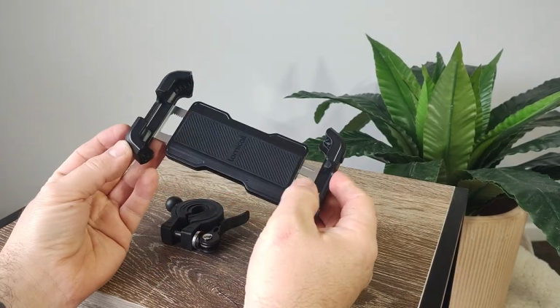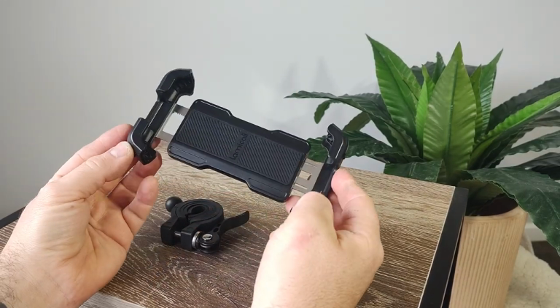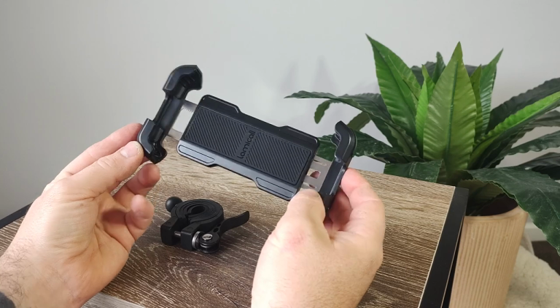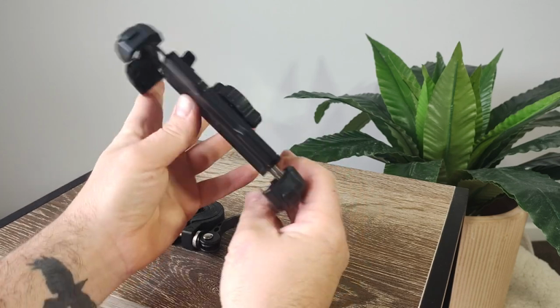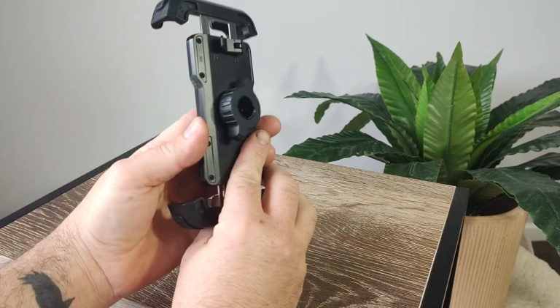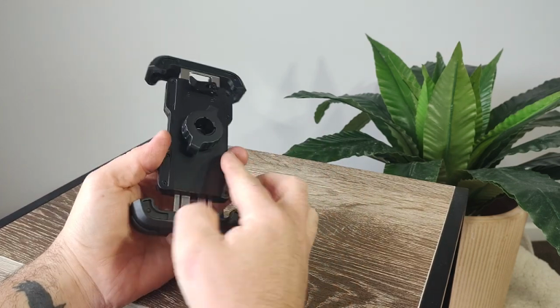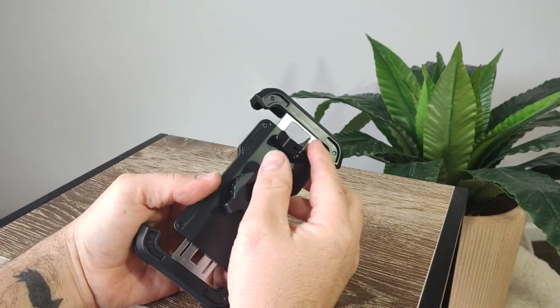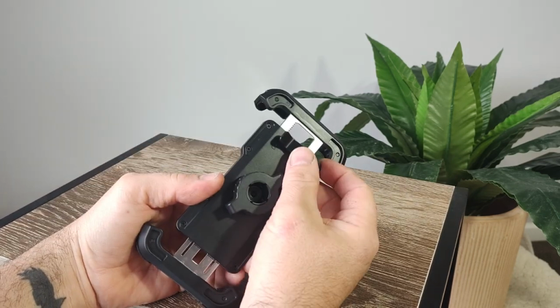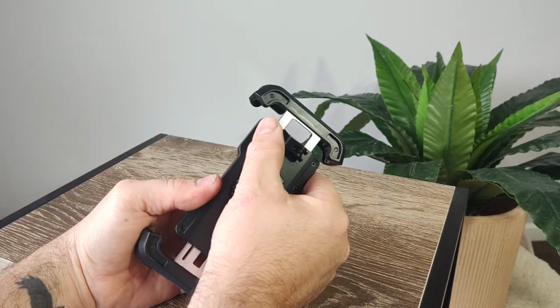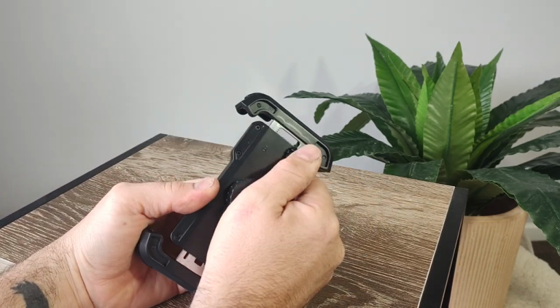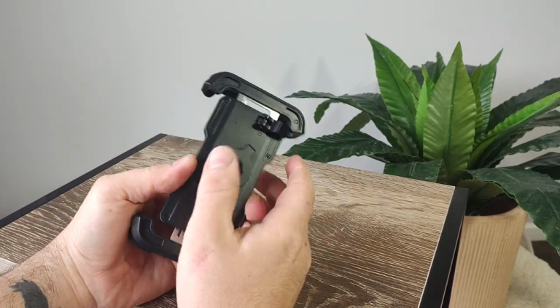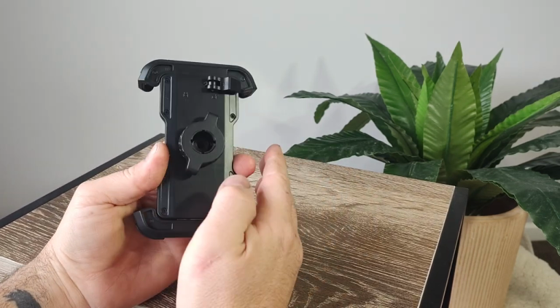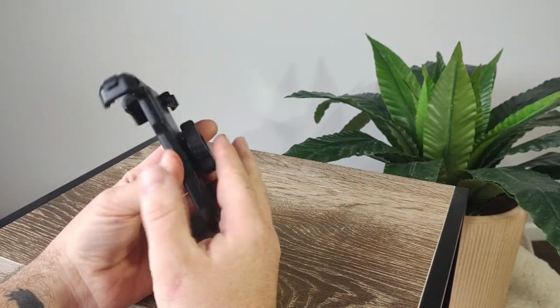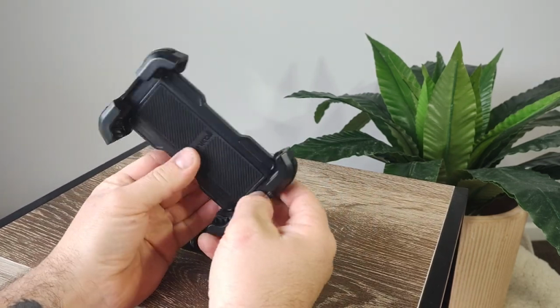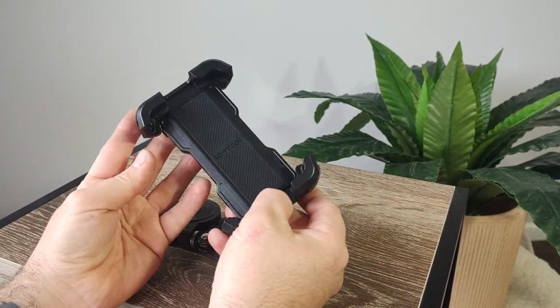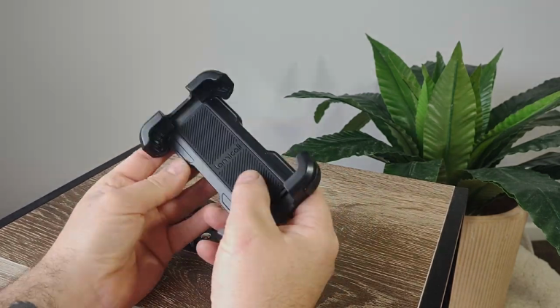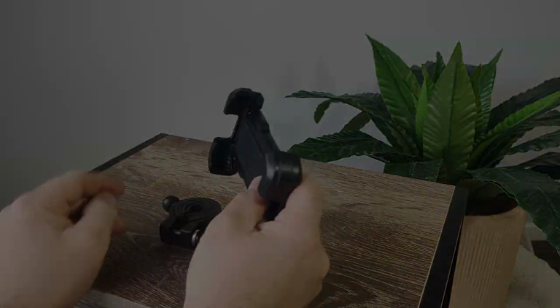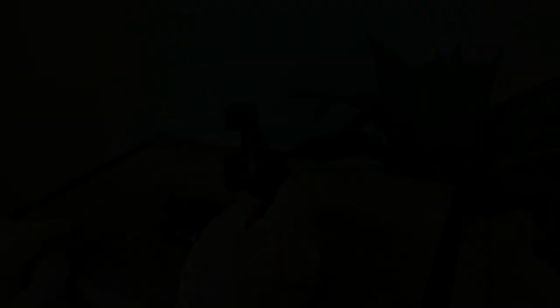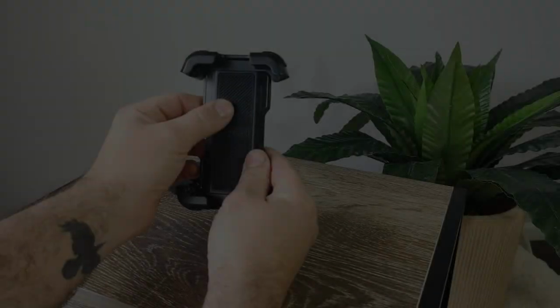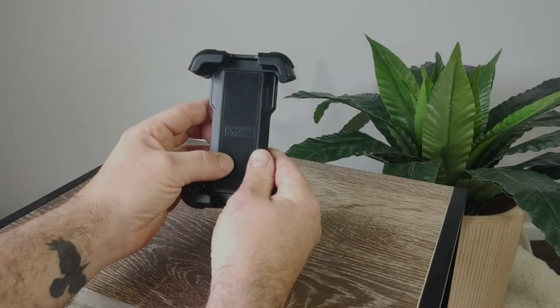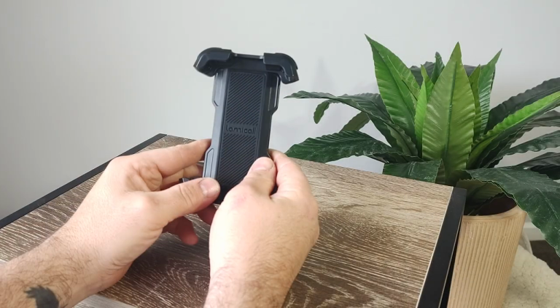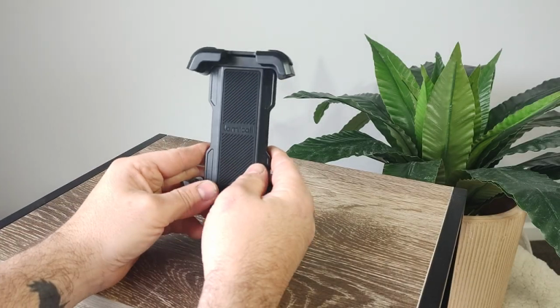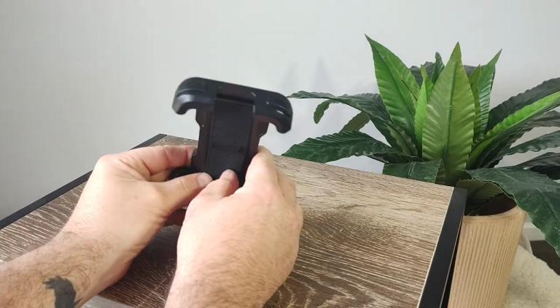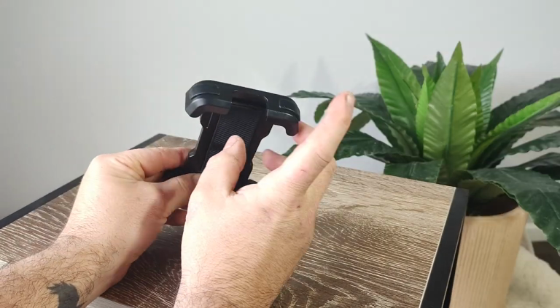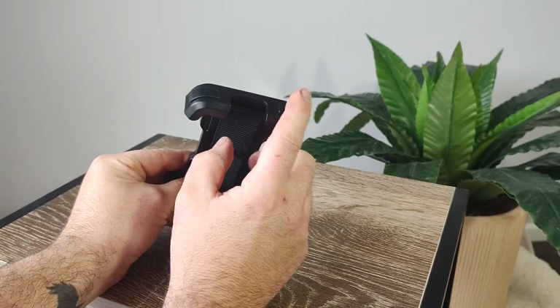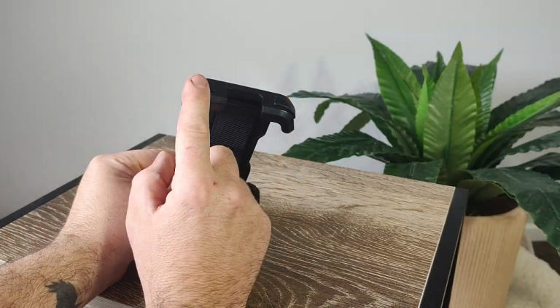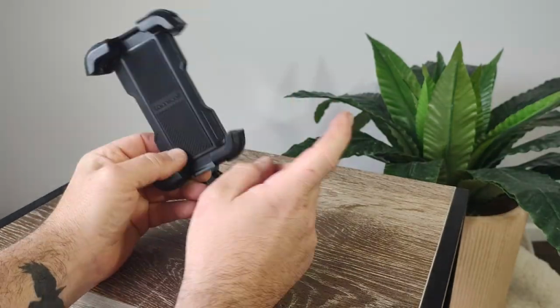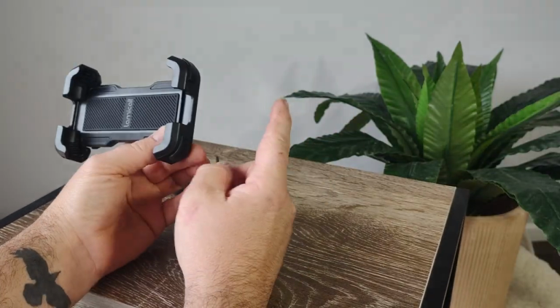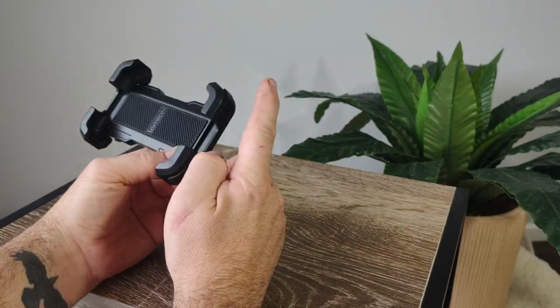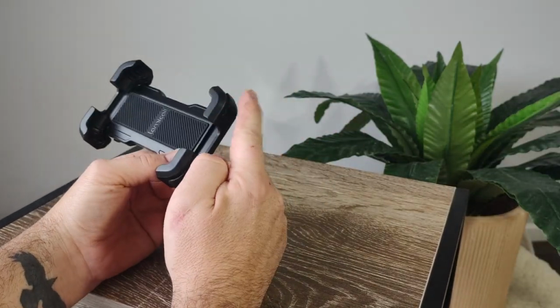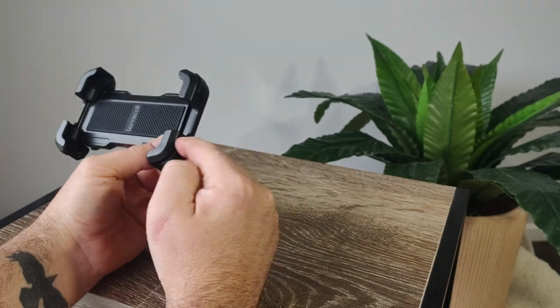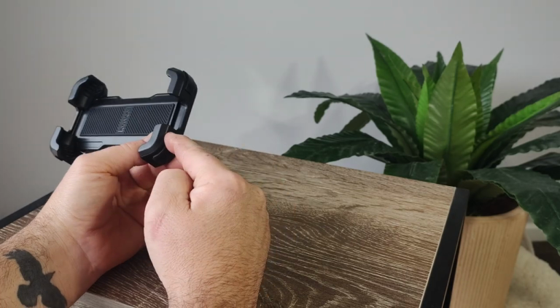To keep things a little more protected, it's fitted with rubber bumpers on each external and internal corner, and a rubber backing plate. It really seems like it'll do a good job of protecting your phone and dampening vibrations a little.